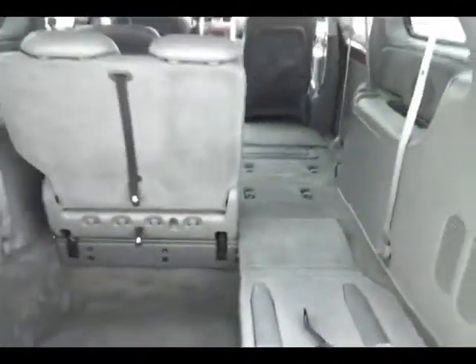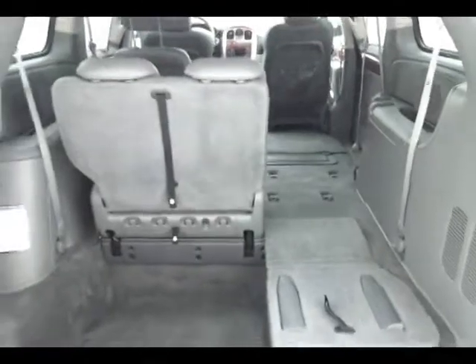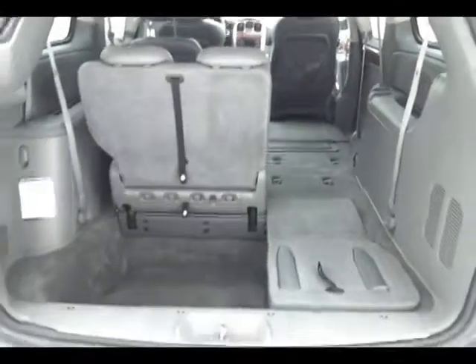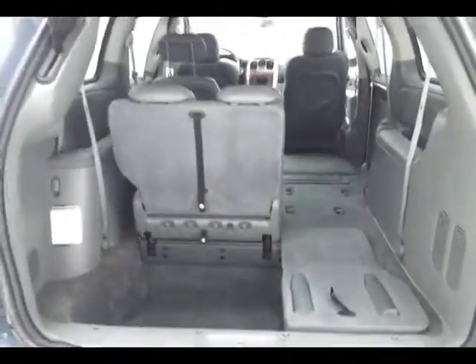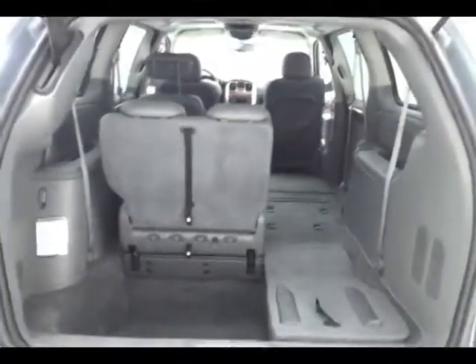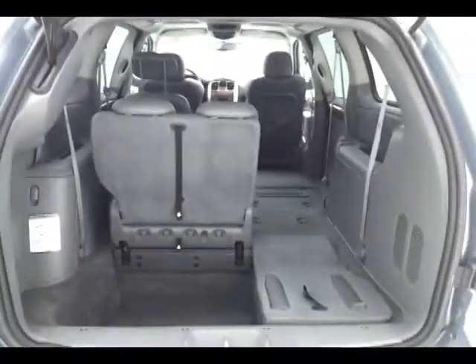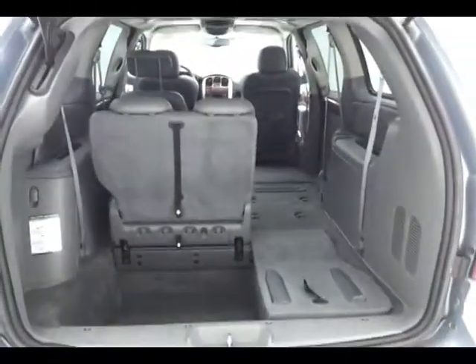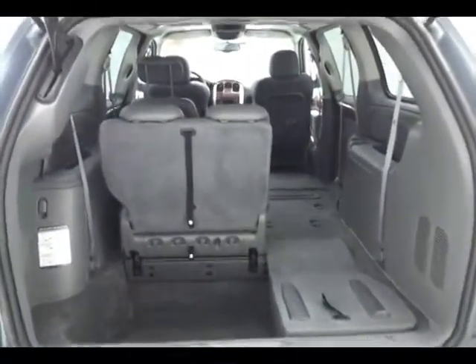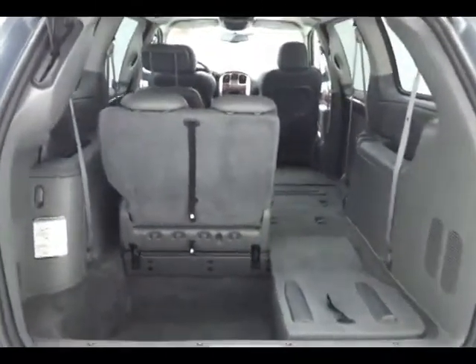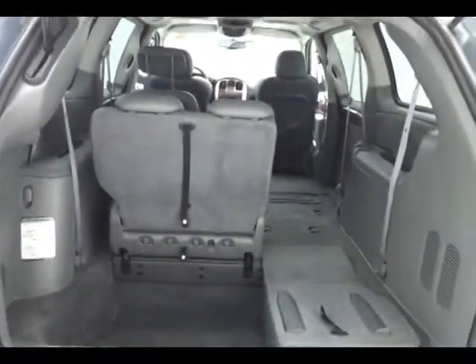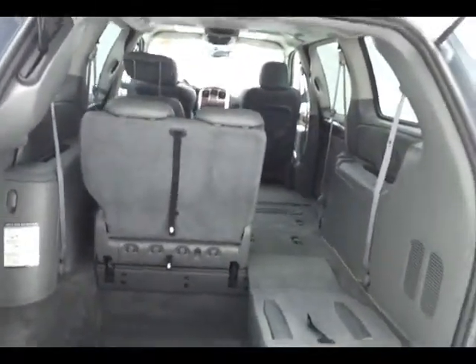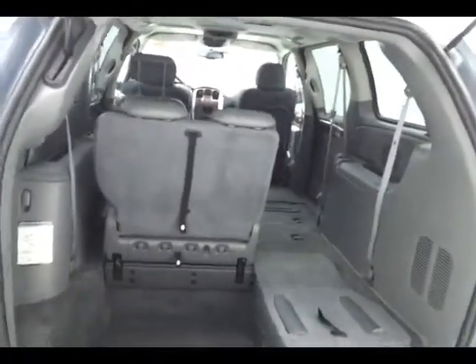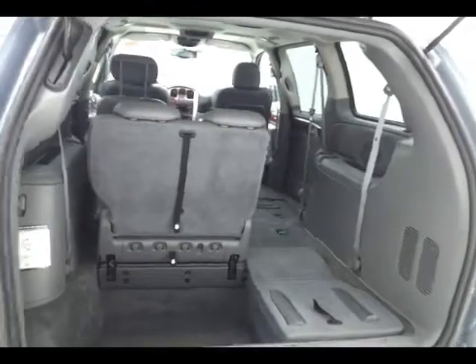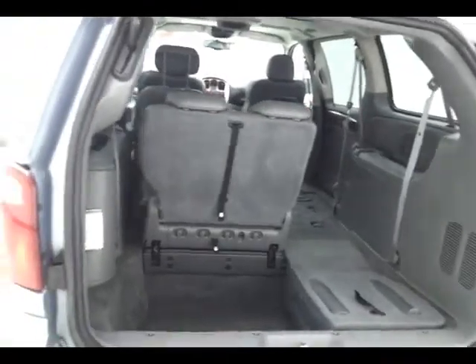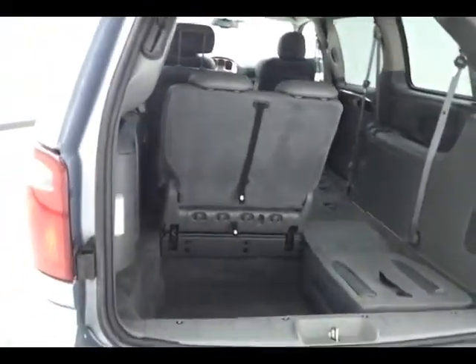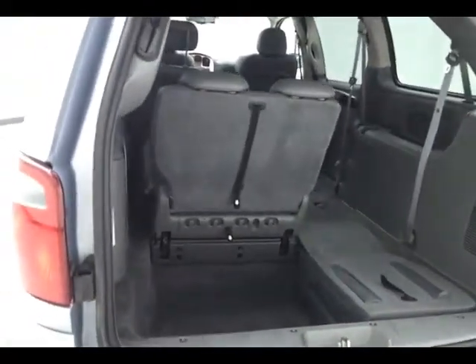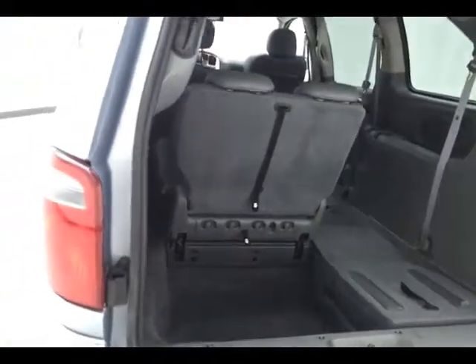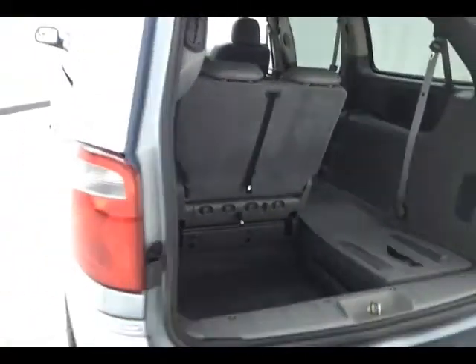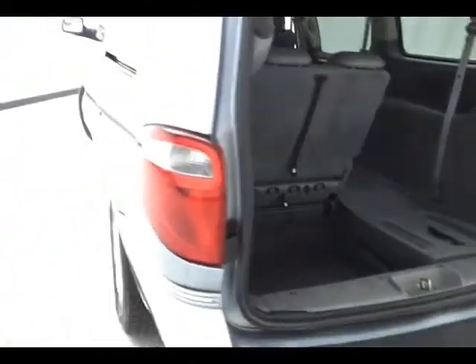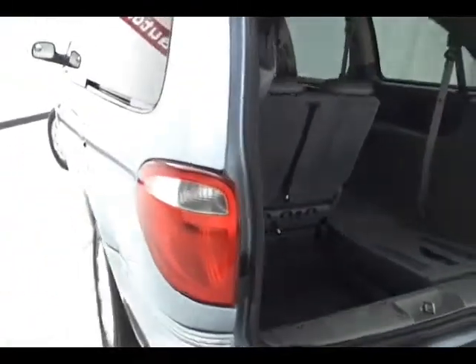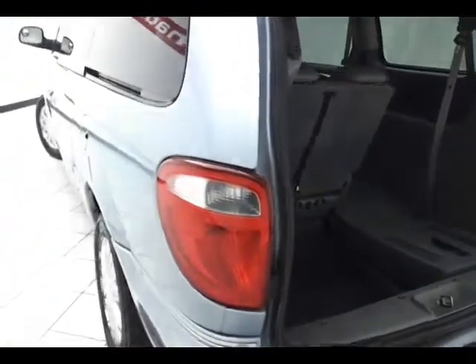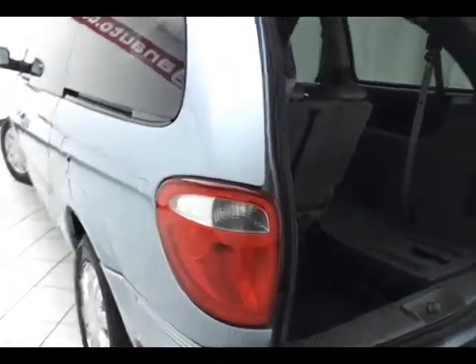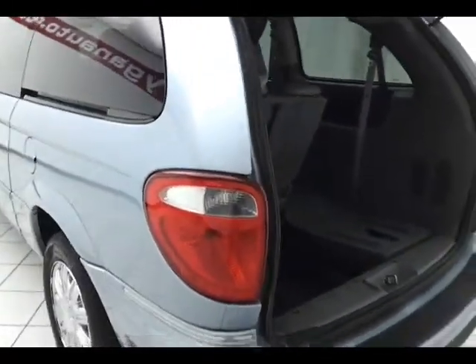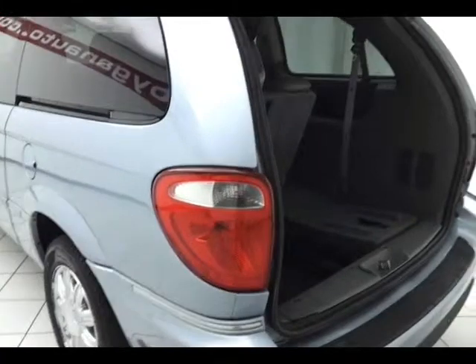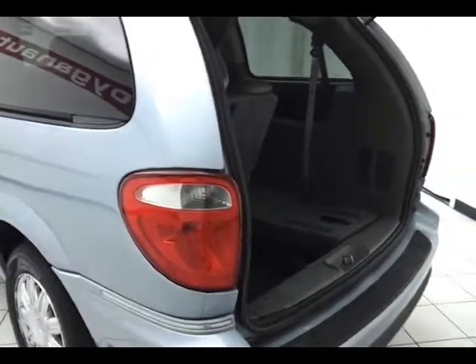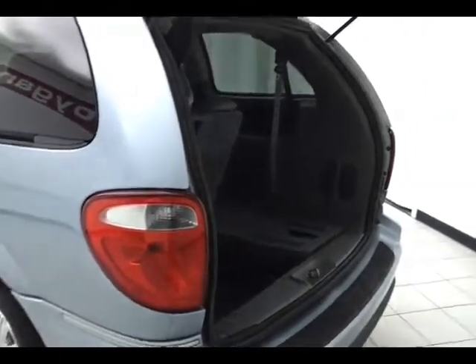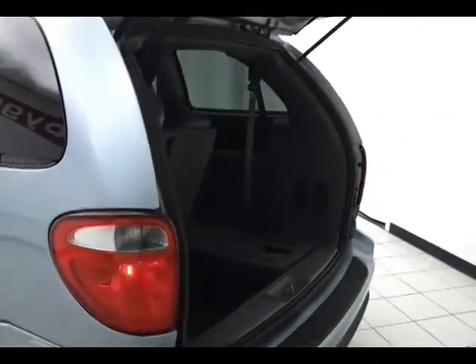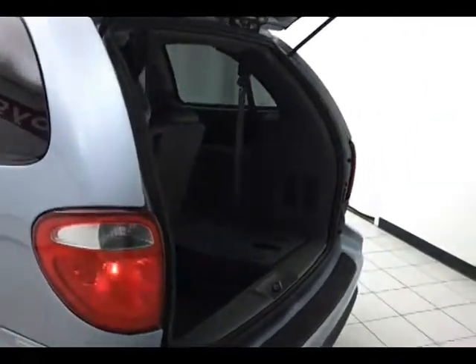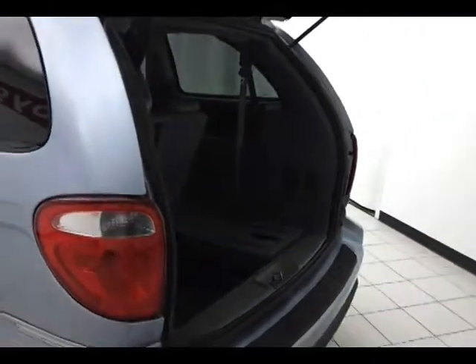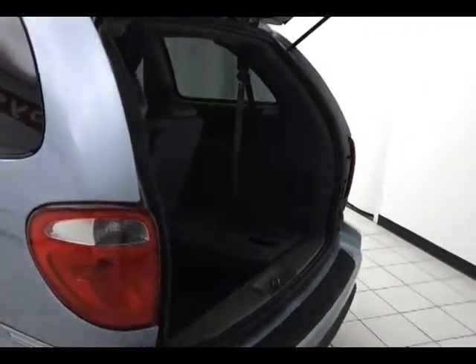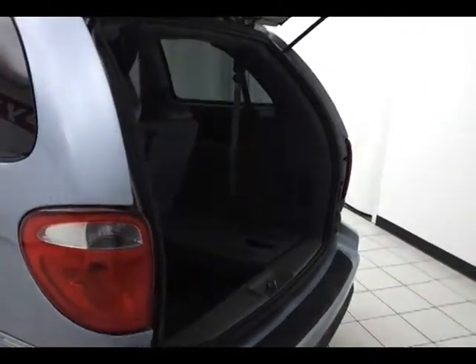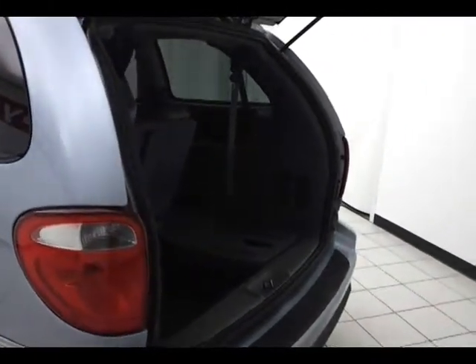The sliding doors also have pinch protection, so if anything gets in the way, they will automatically reverse so no one gets hurt or nothing gets damaged.